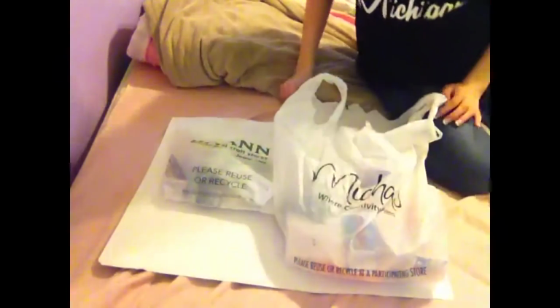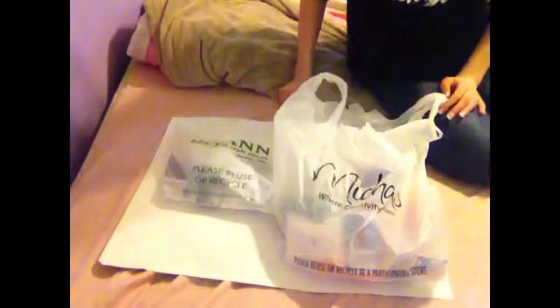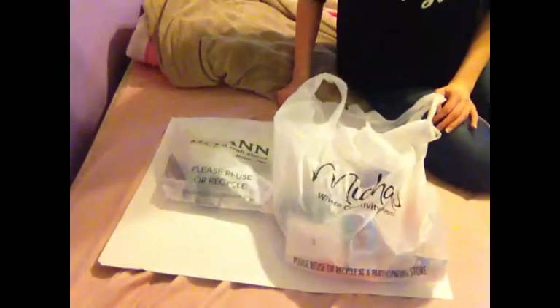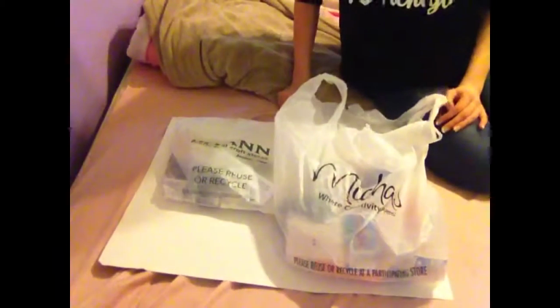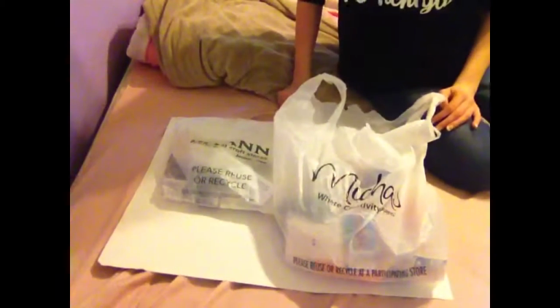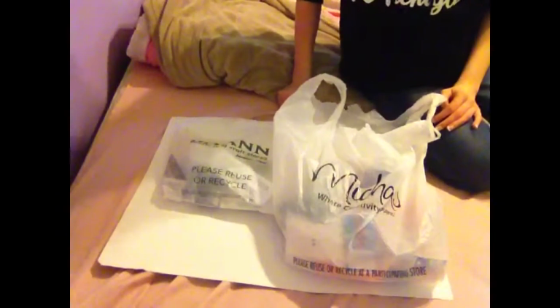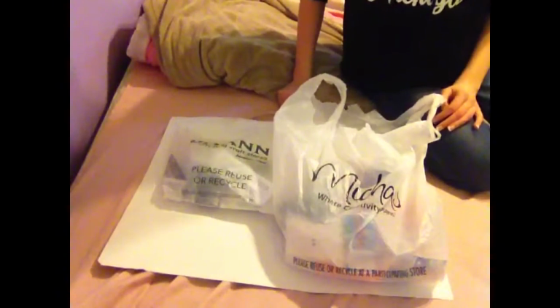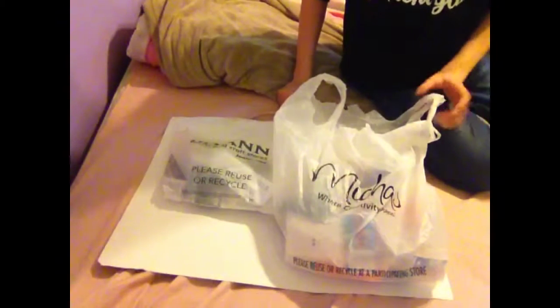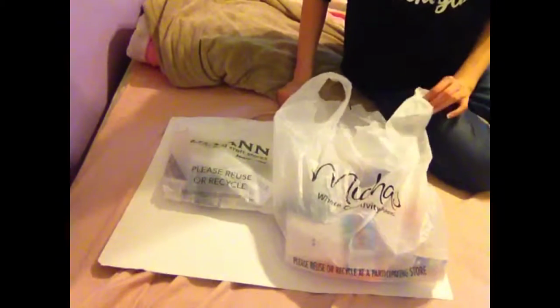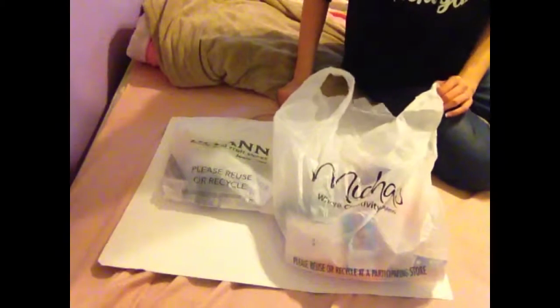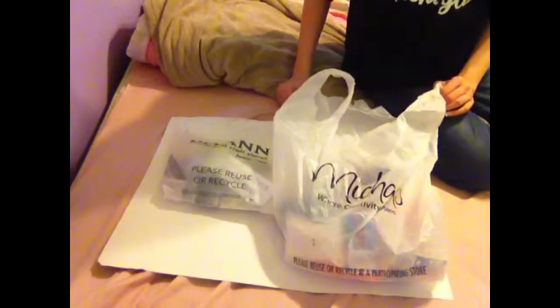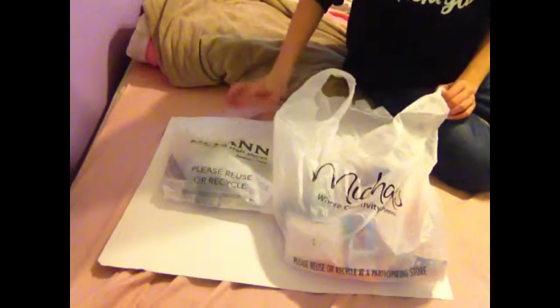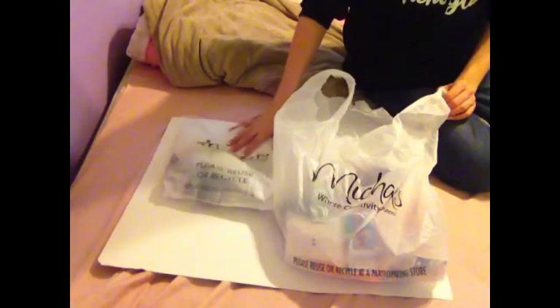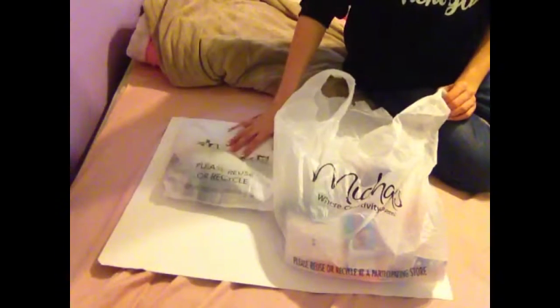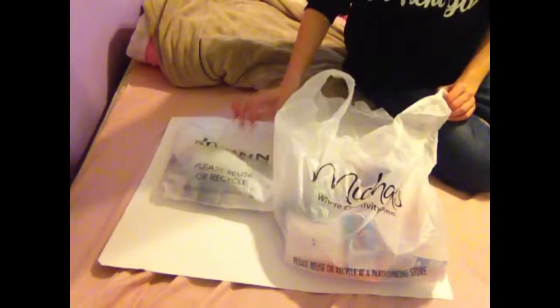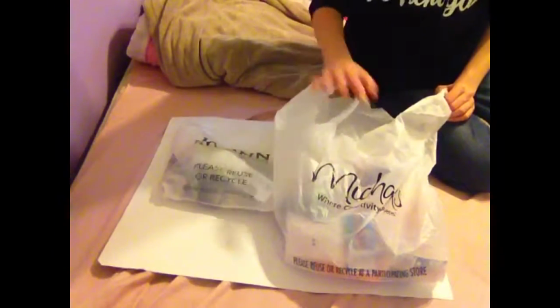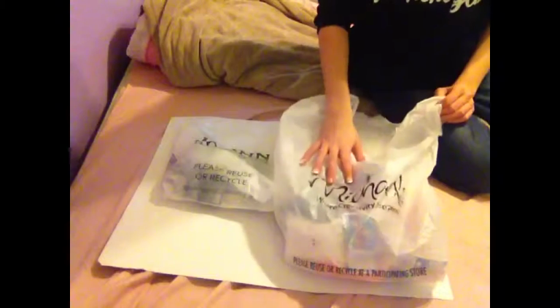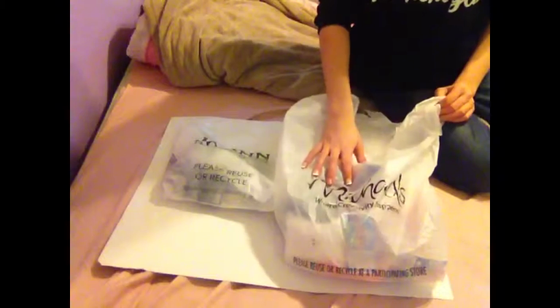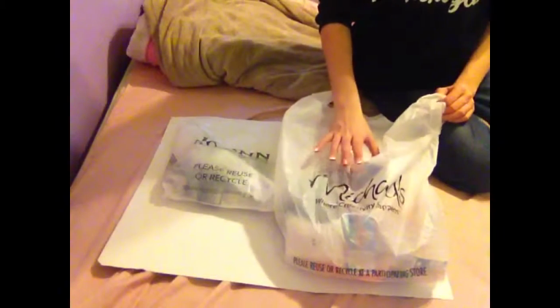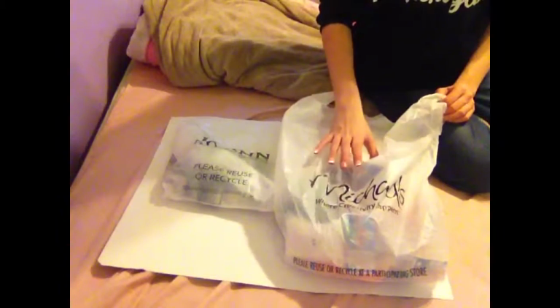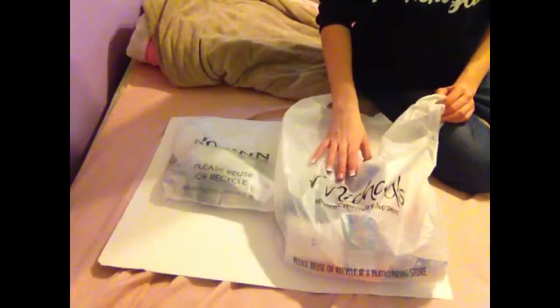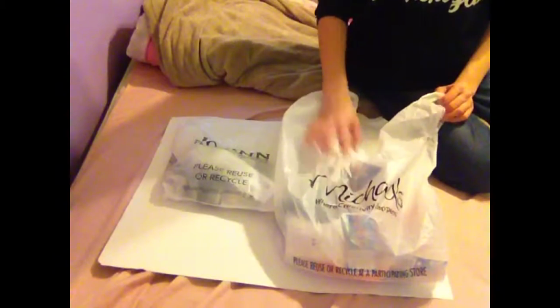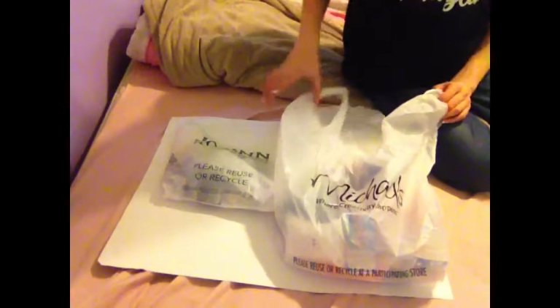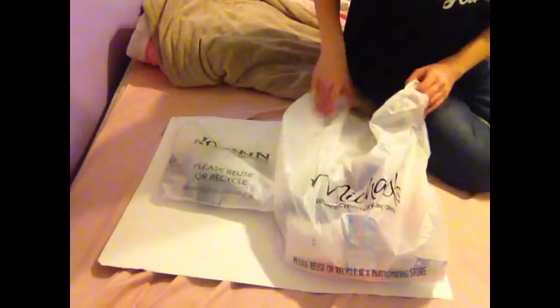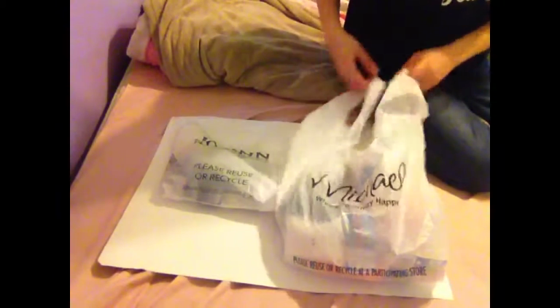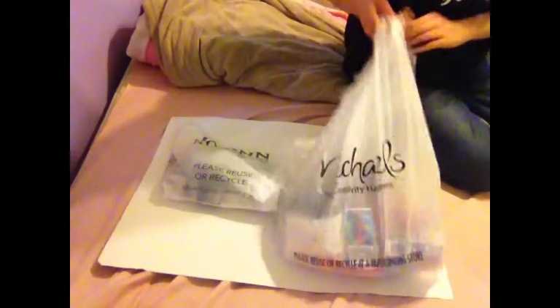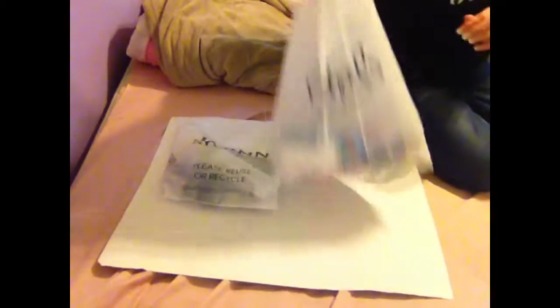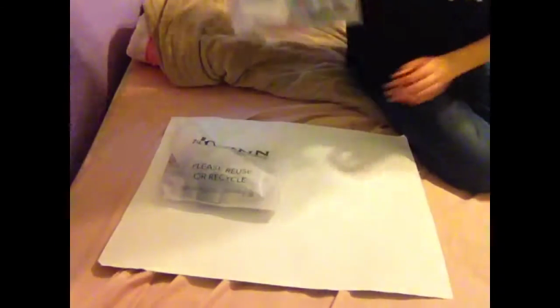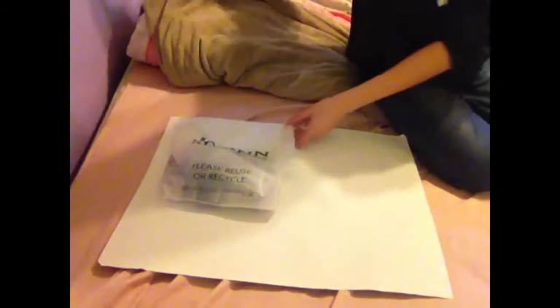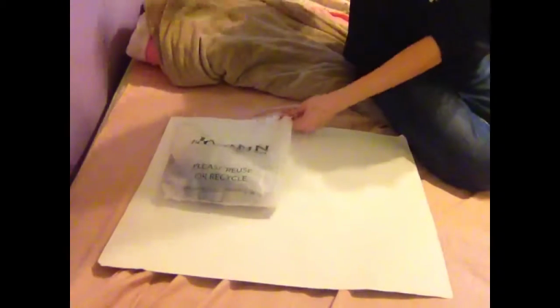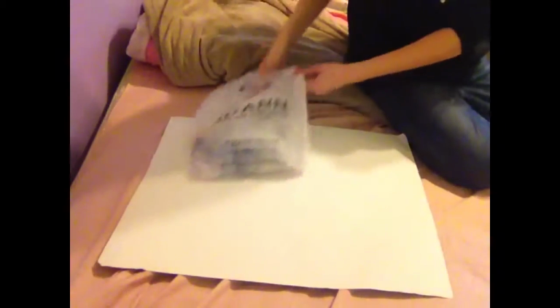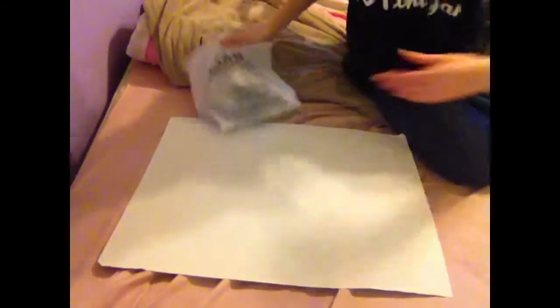Hey guys, Gracie Meister today. I'm going to be making a Dwayne Fabrics and Michaels rubber bands haul. So first we're going to start with Dwayne Fabrics.